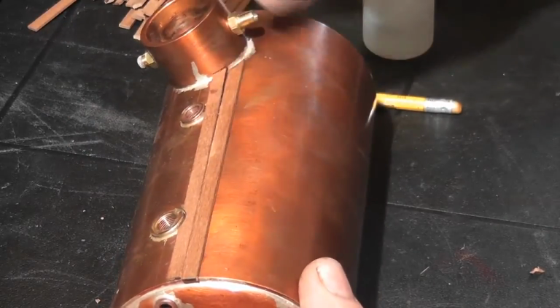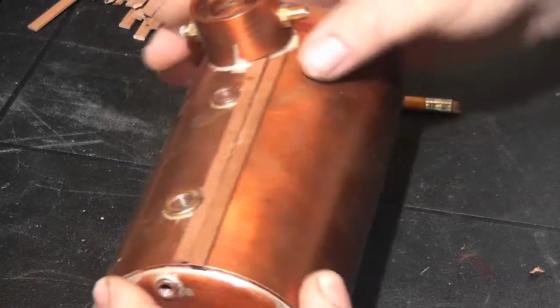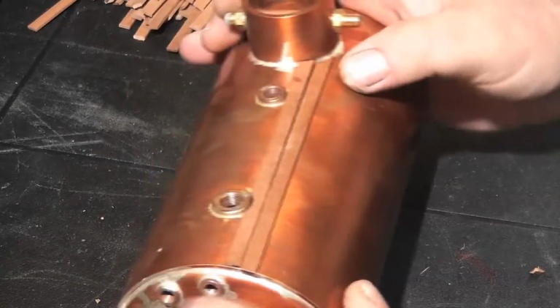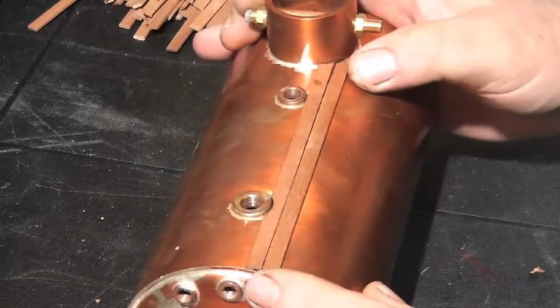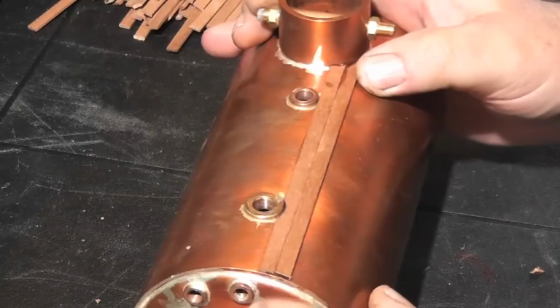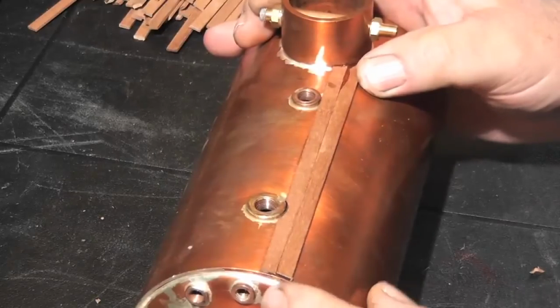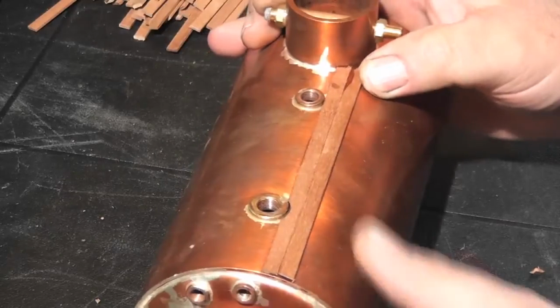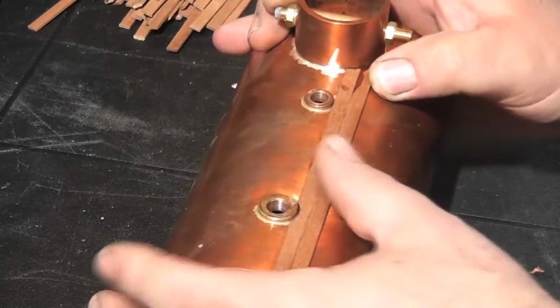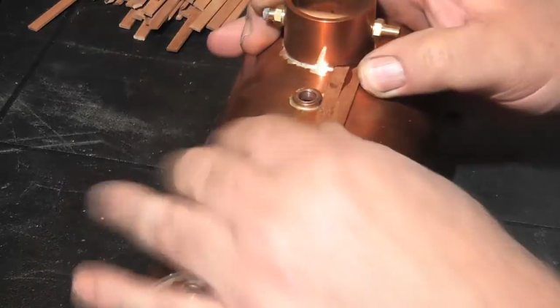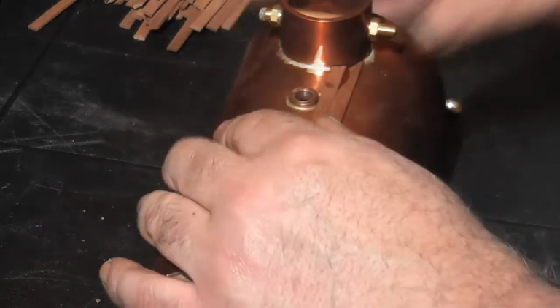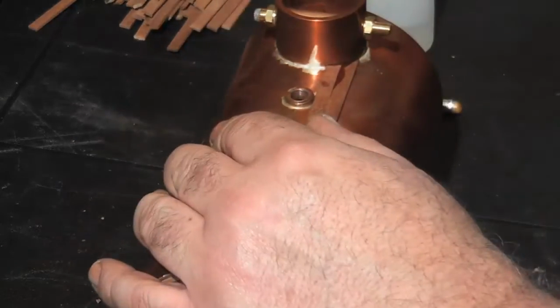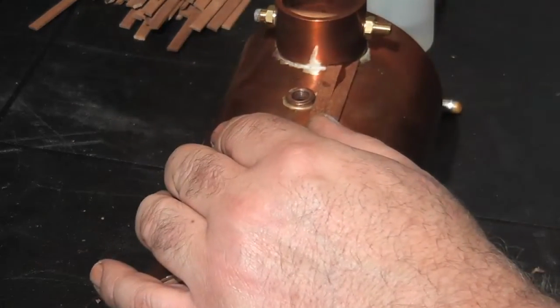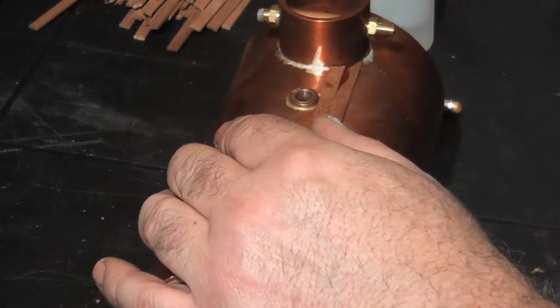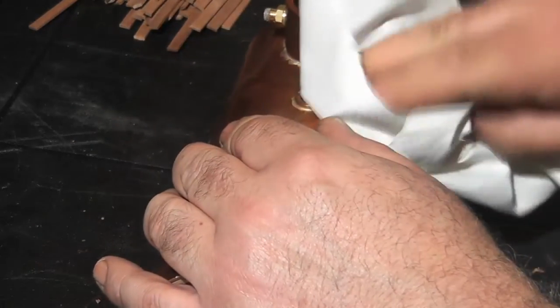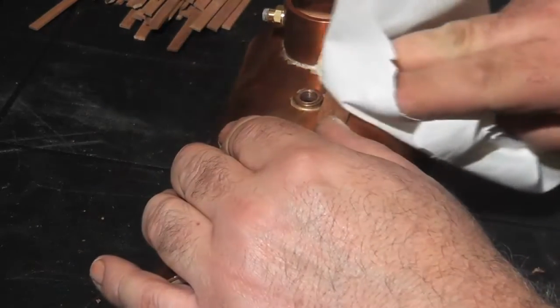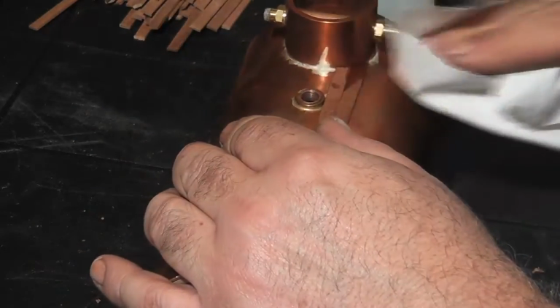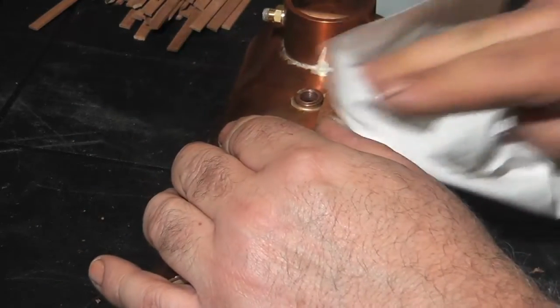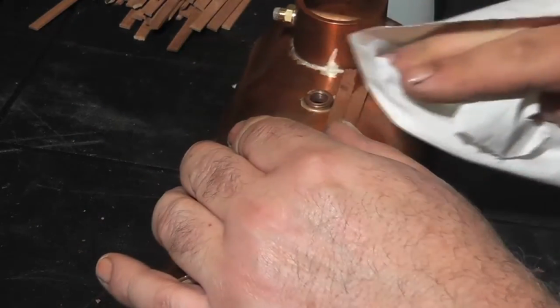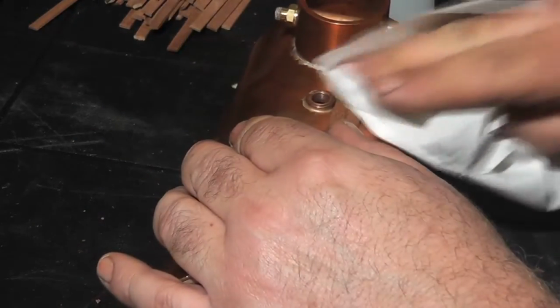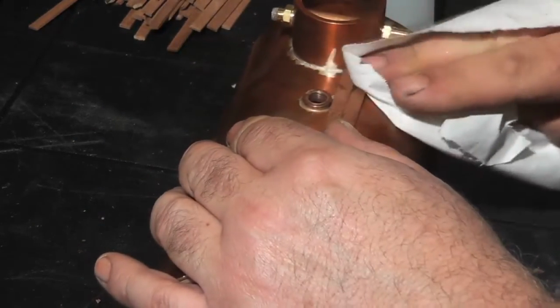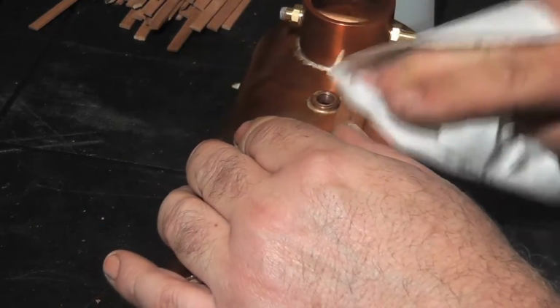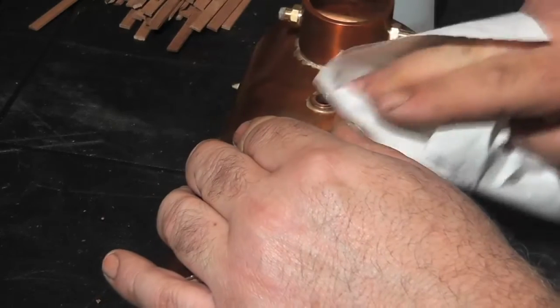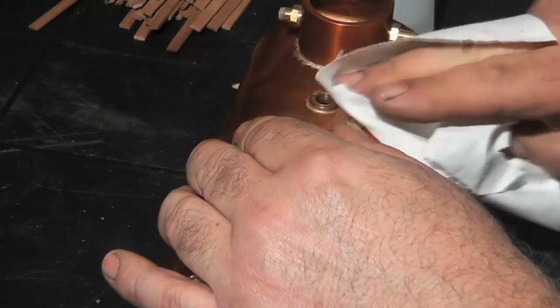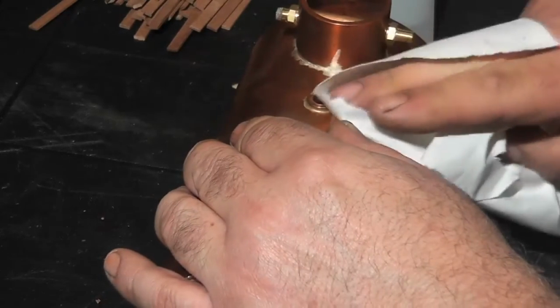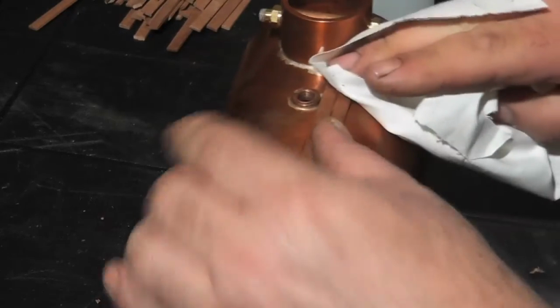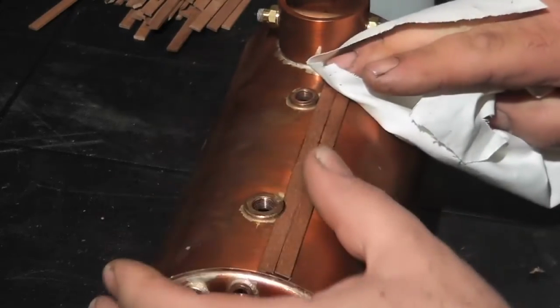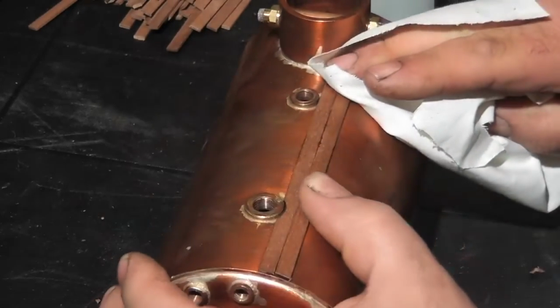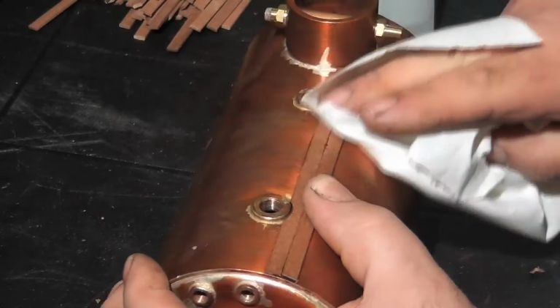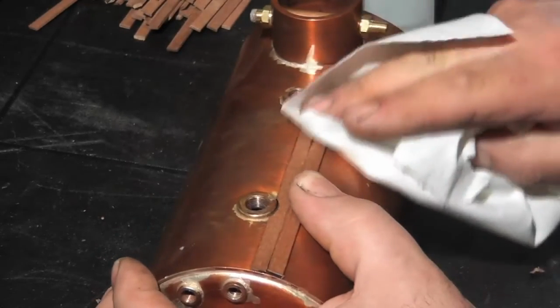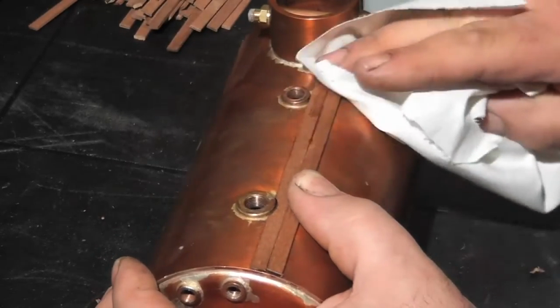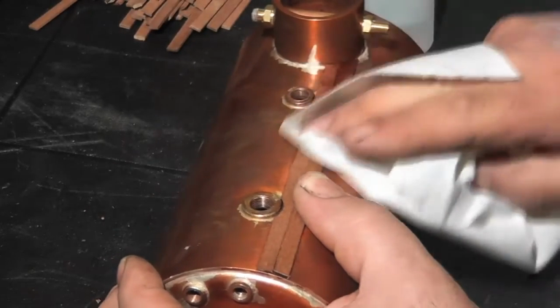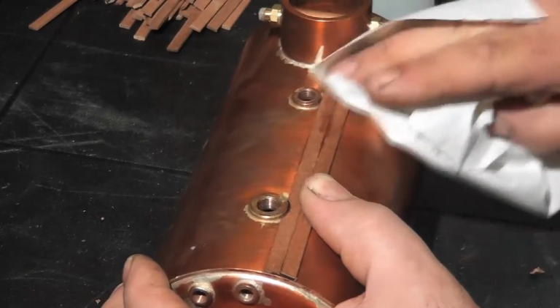A steam boiler with mahogany cladding is the focal point of a model steam launch. So take your time with this and make sure you get a very neat end result.